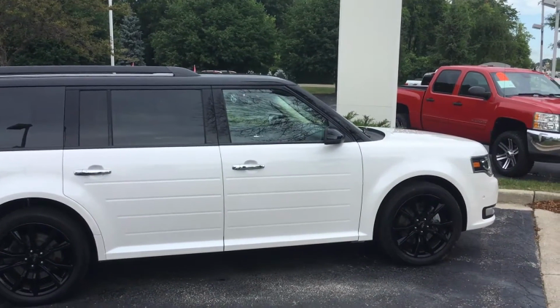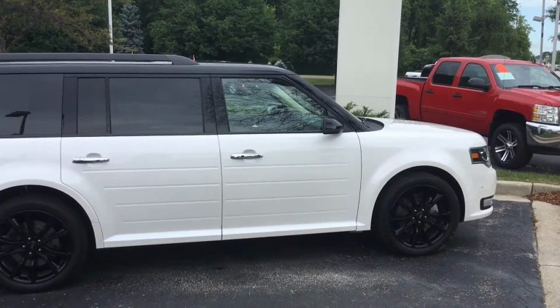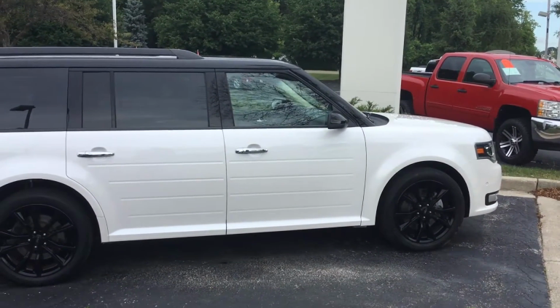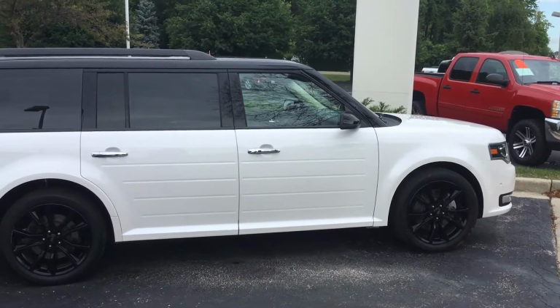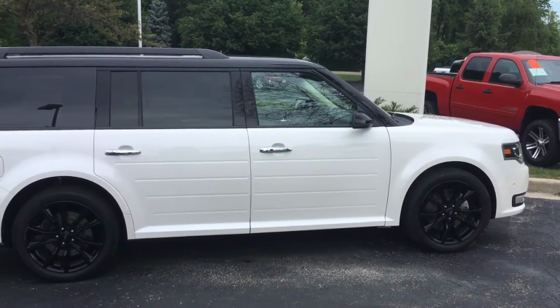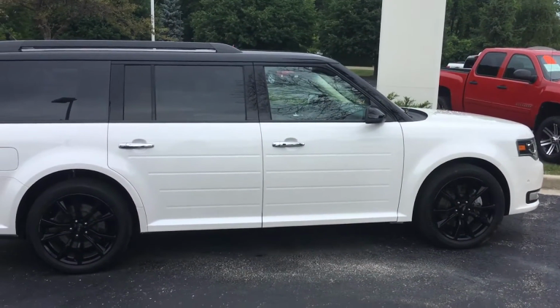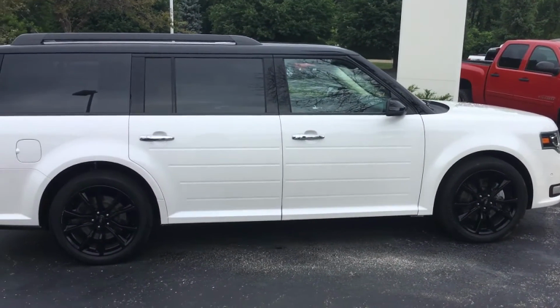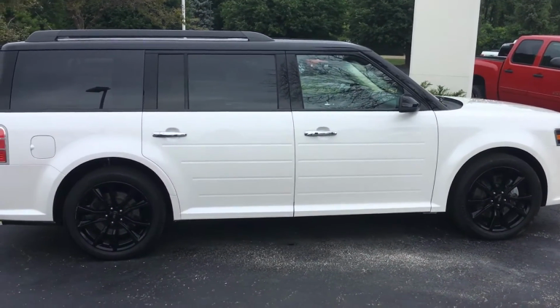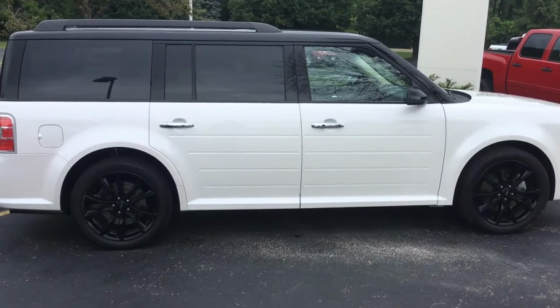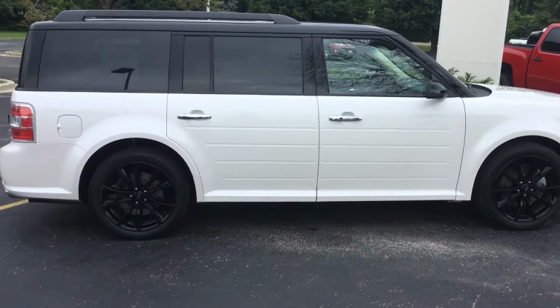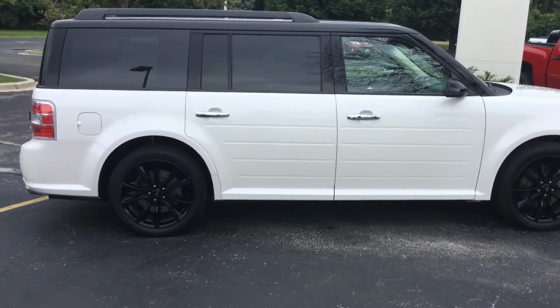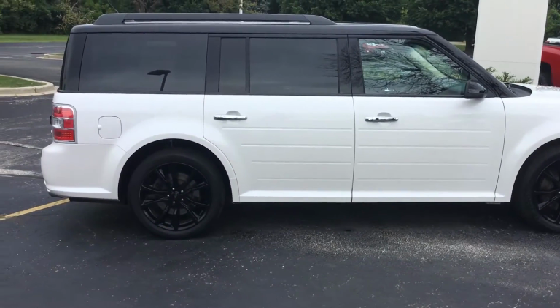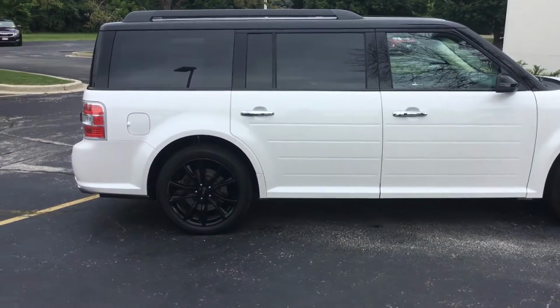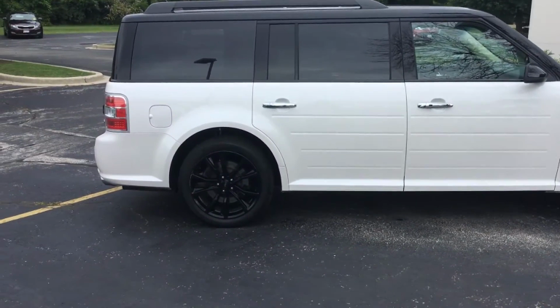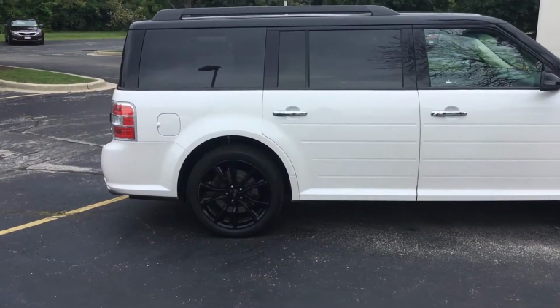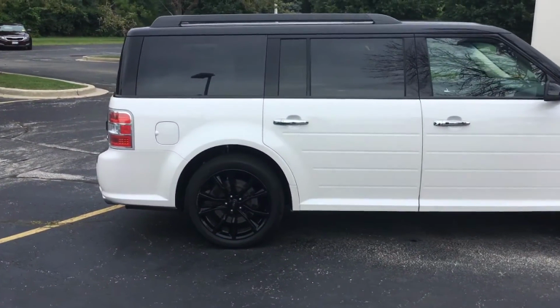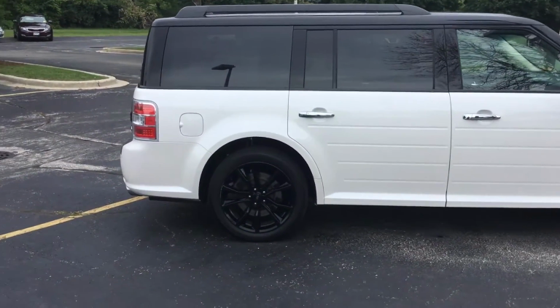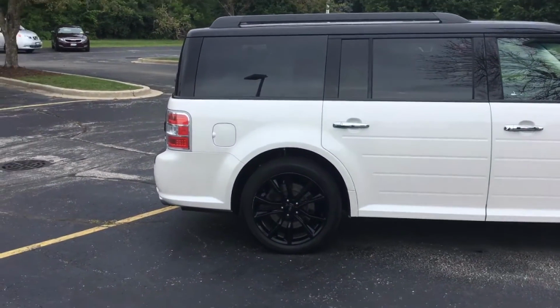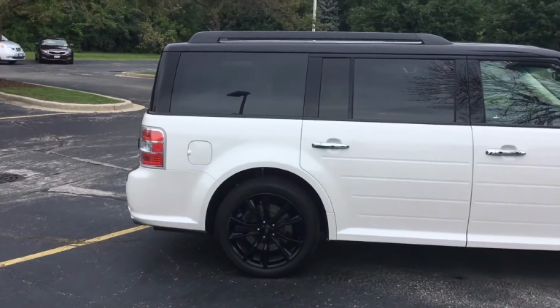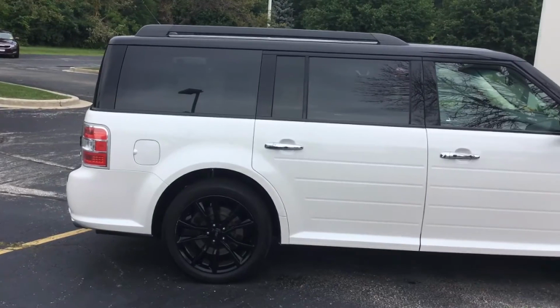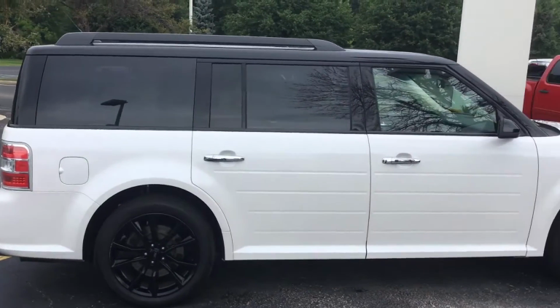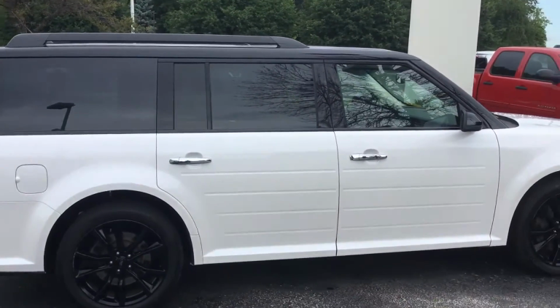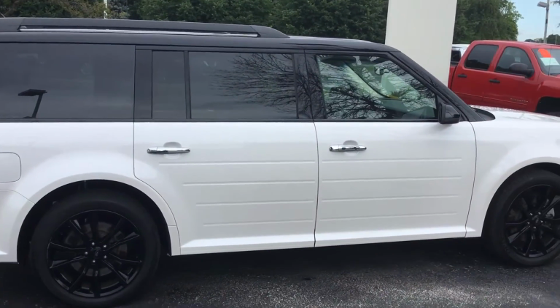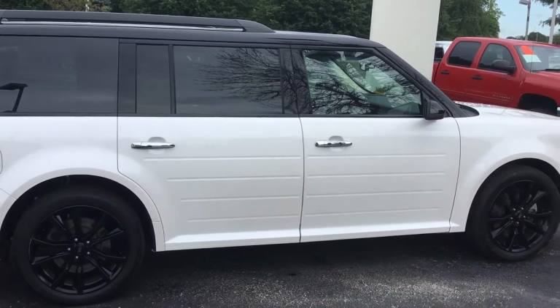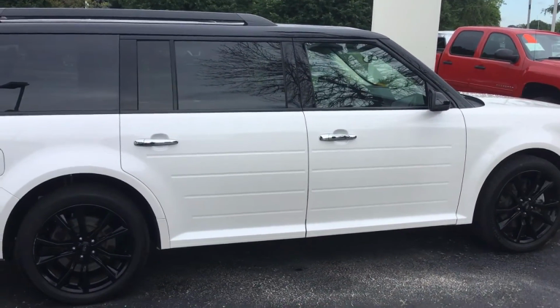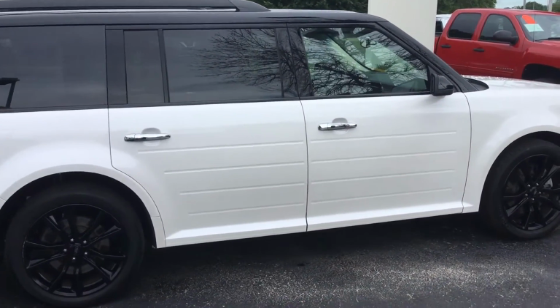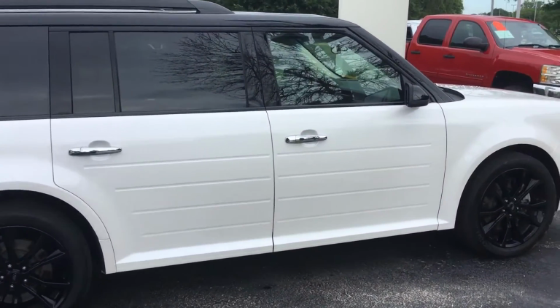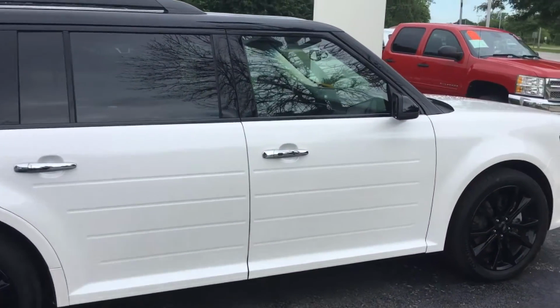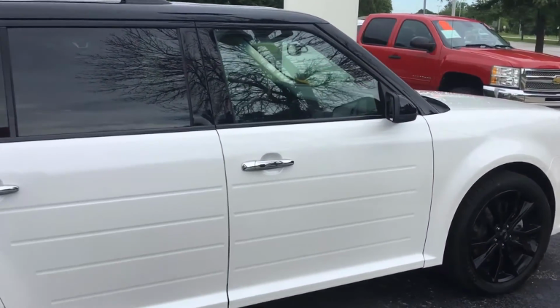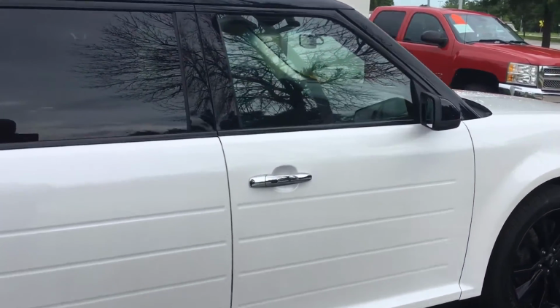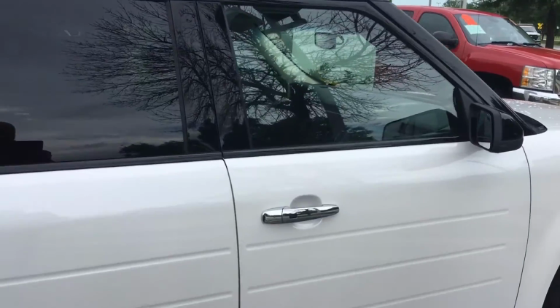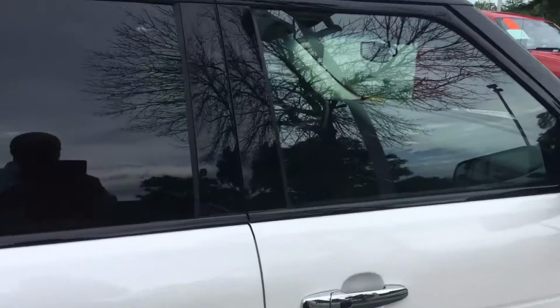Hi there, good morning. This is Justin Sorrell at Gordie Boucher Nissan in Greenfield. Thanks for taking my phone call this morning. I want to show you the 2018 Ford Flex that would be for your son — I'm going to give you a detailed video of the inside and a walkaround on the outside.